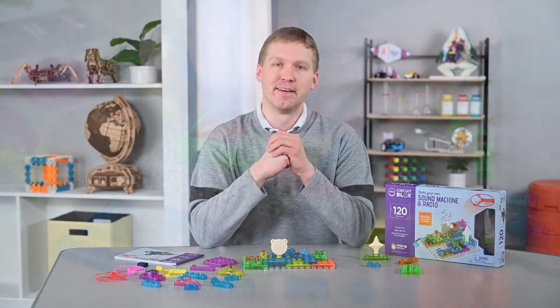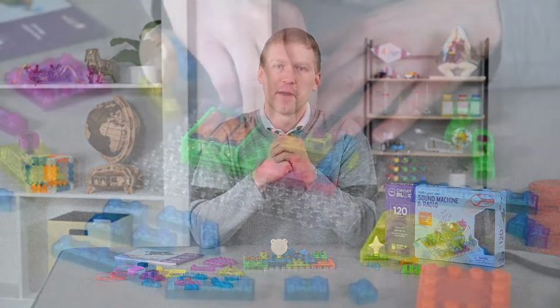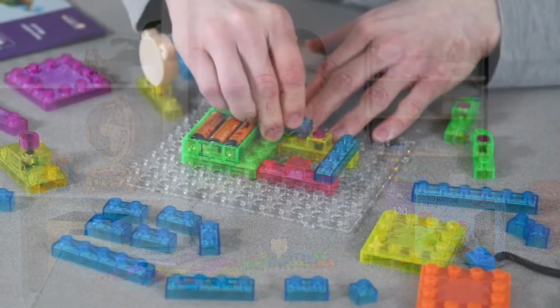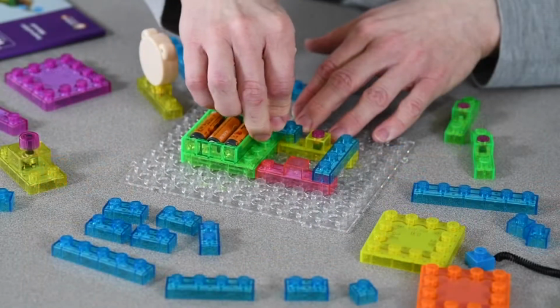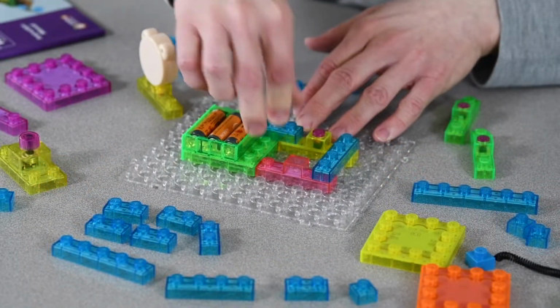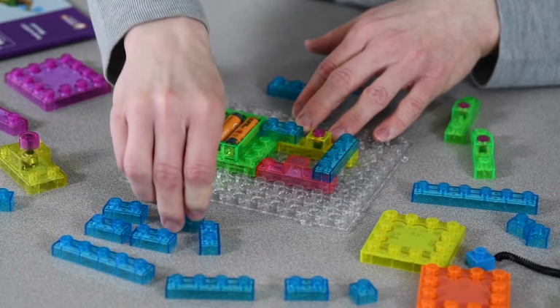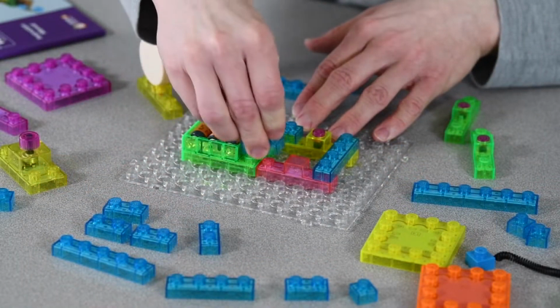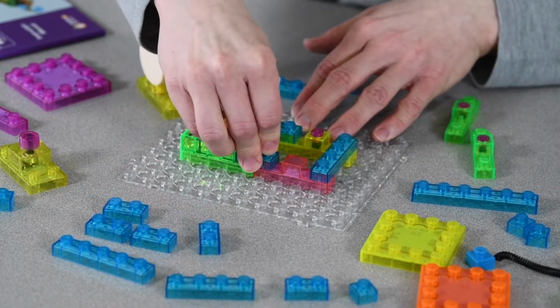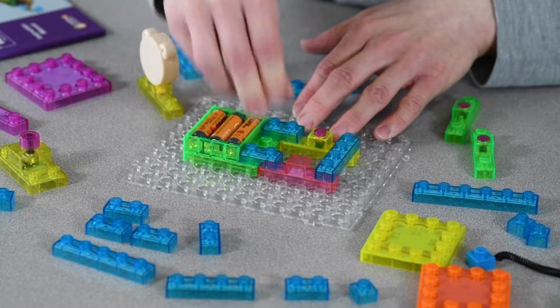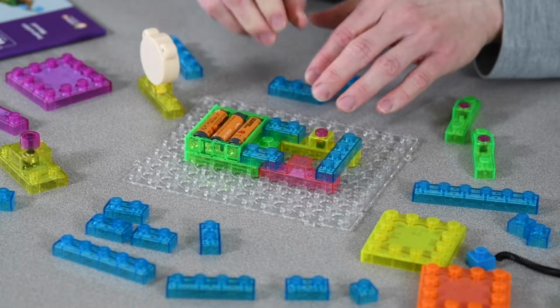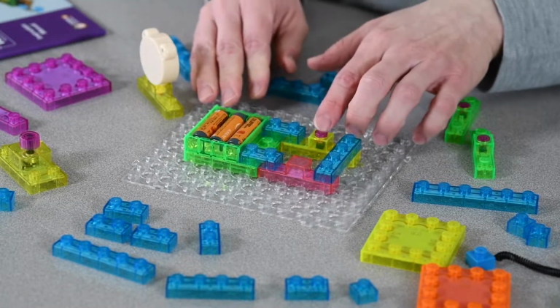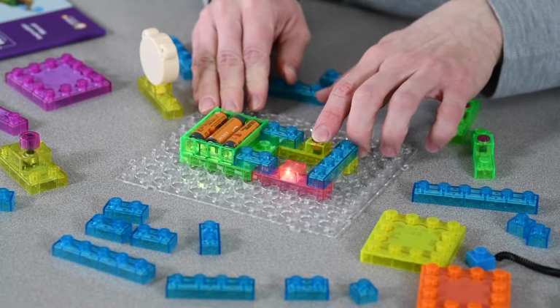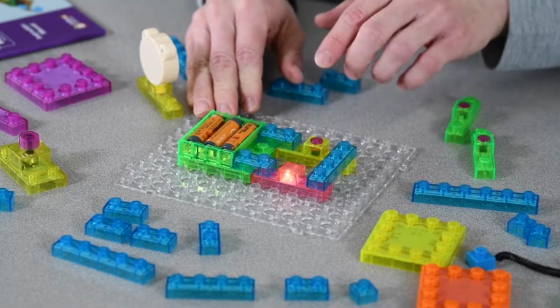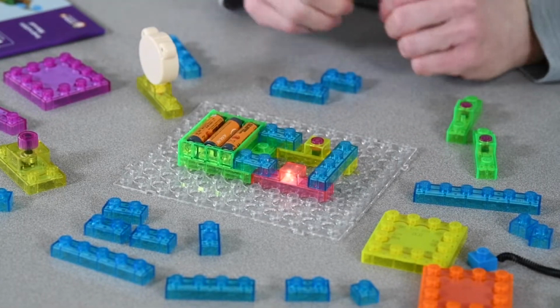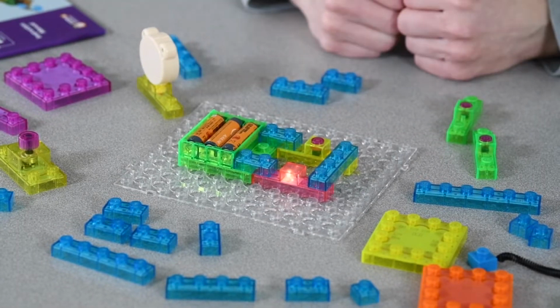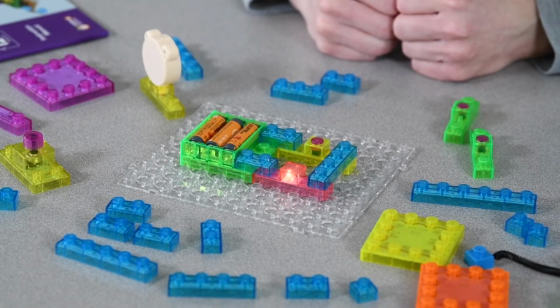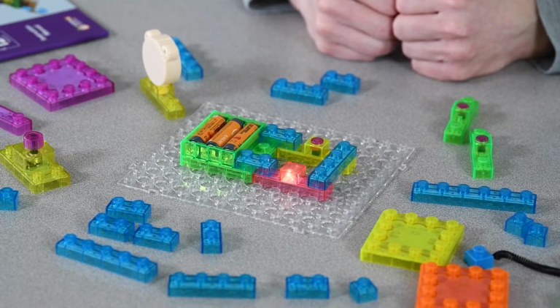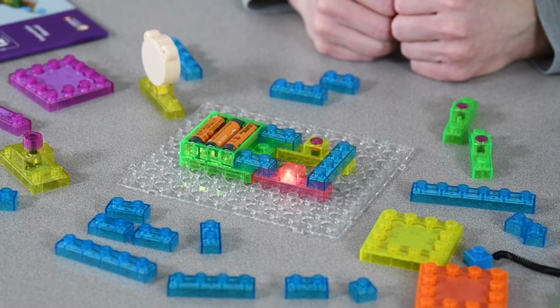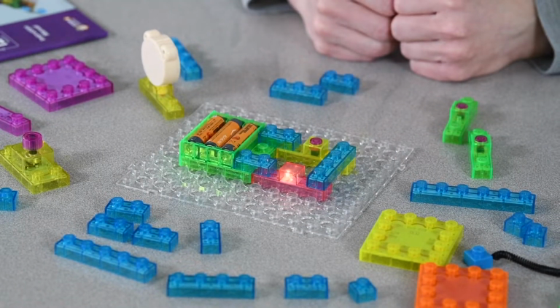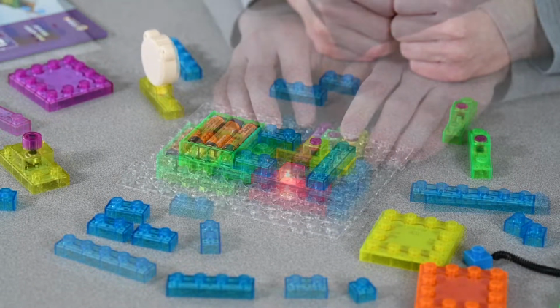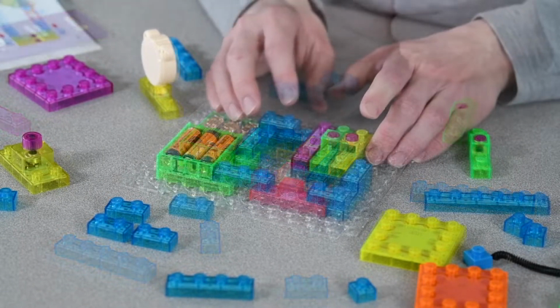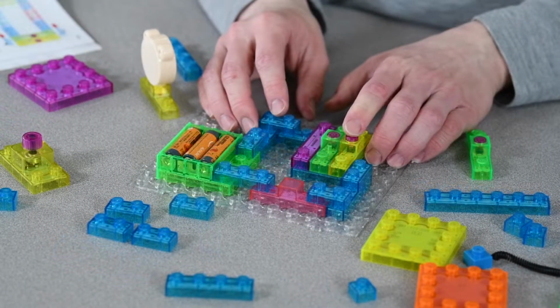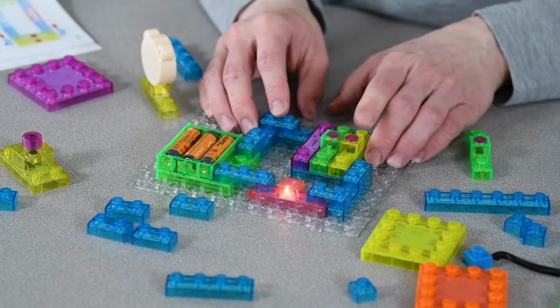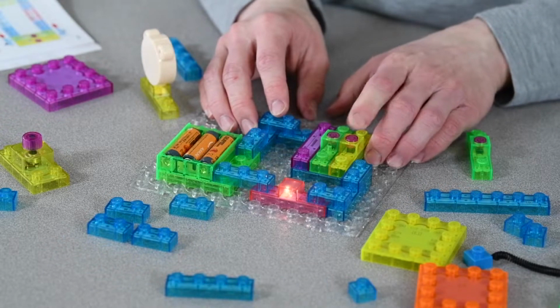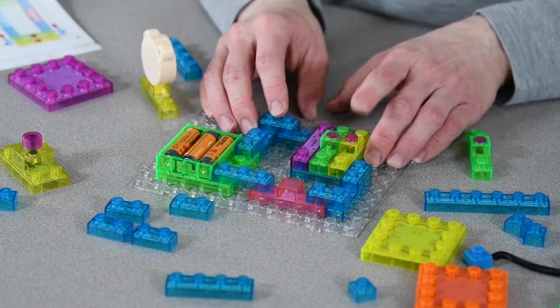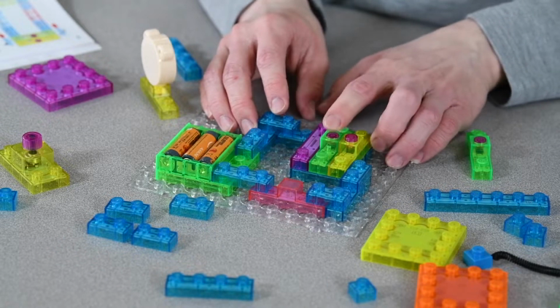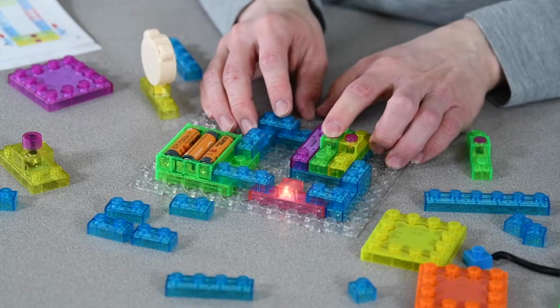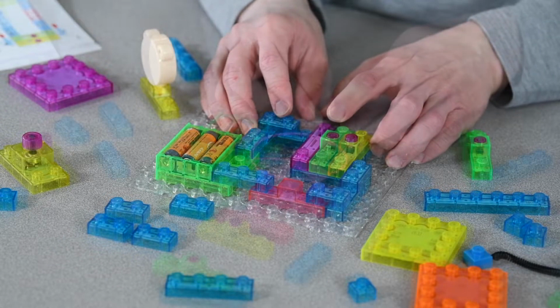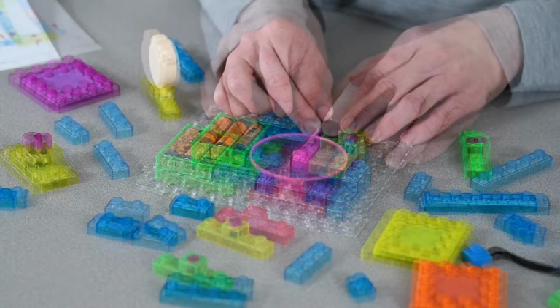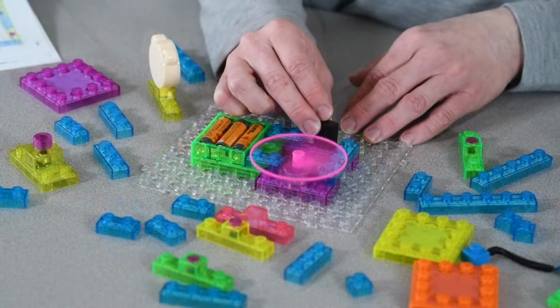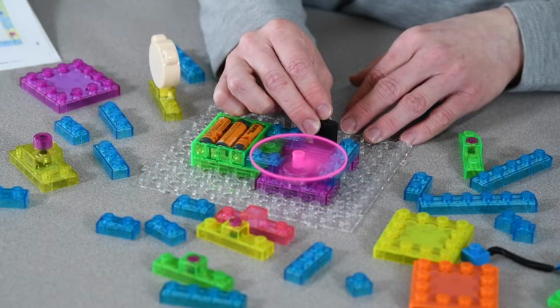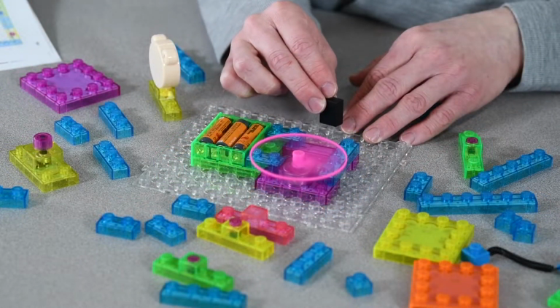By assembling blocks in proper sequence, students can build circuits to better understand simple circuits, switches, and proximity sensors.